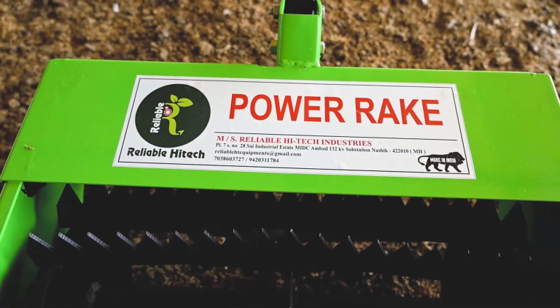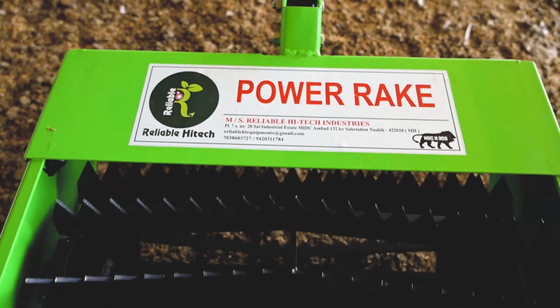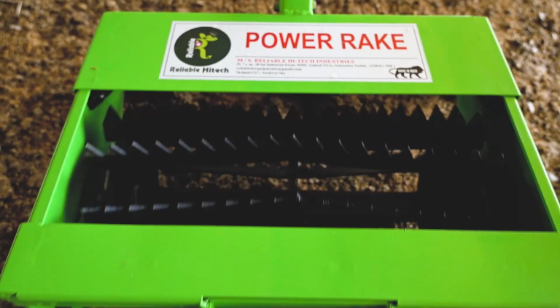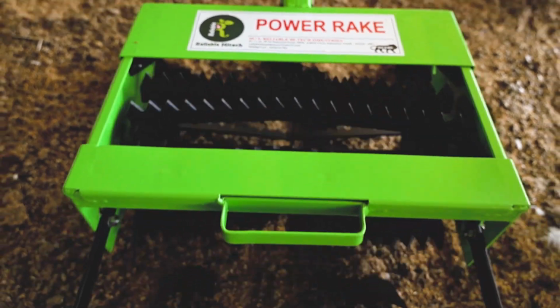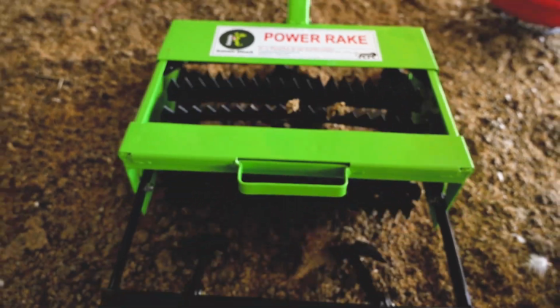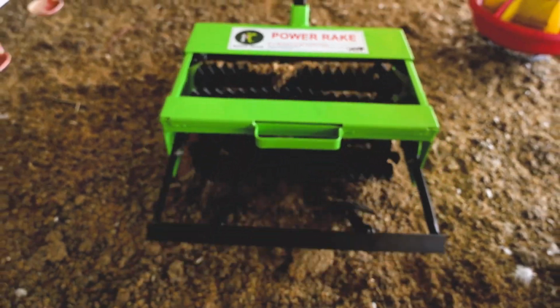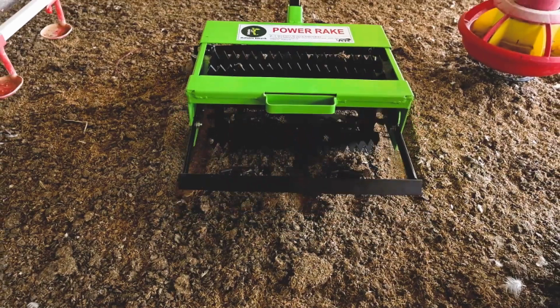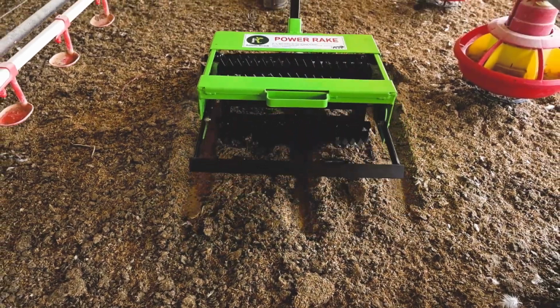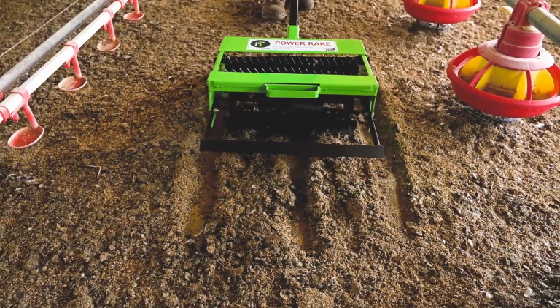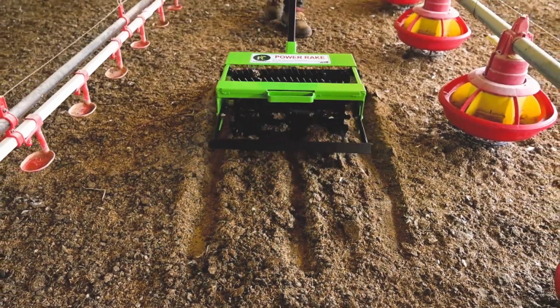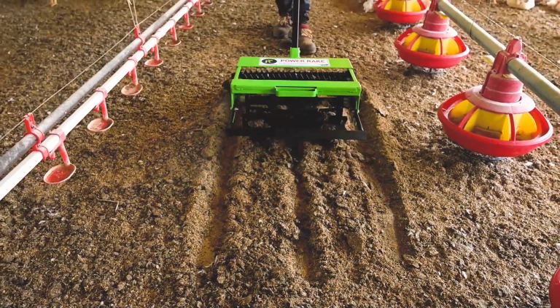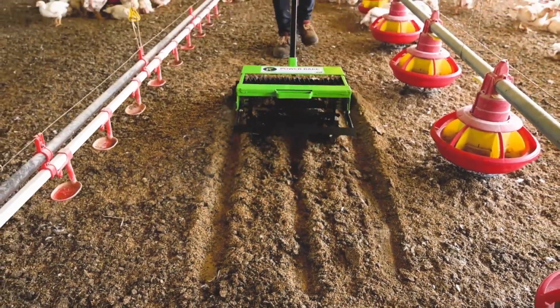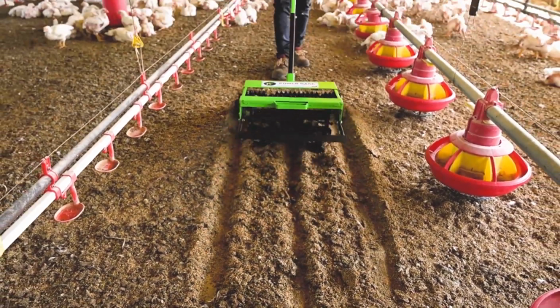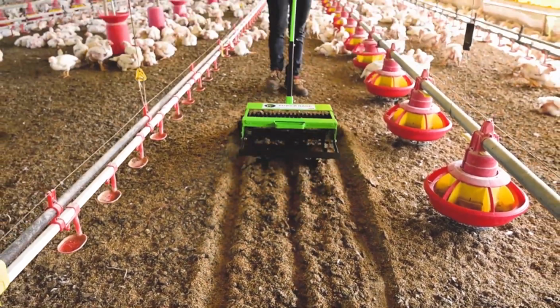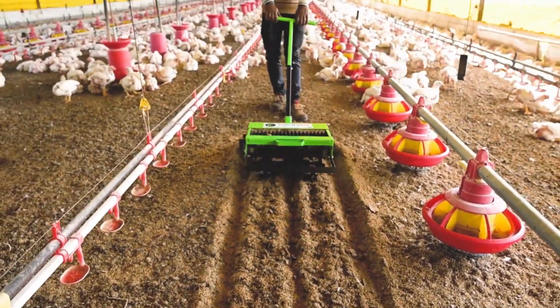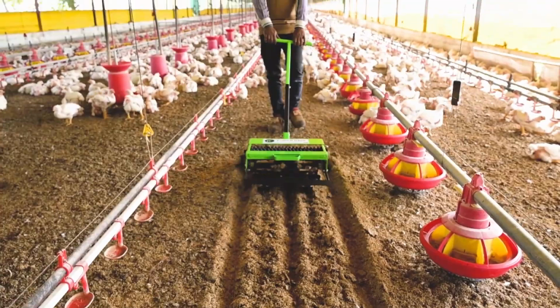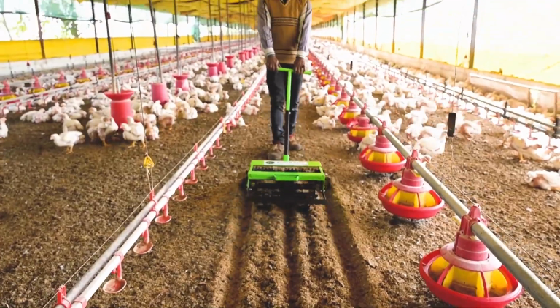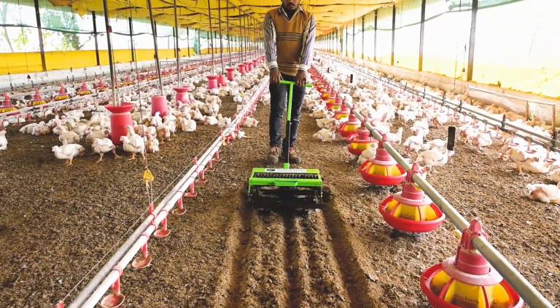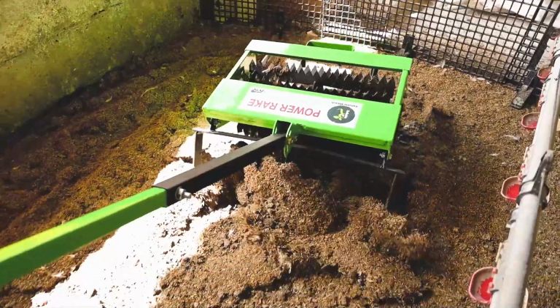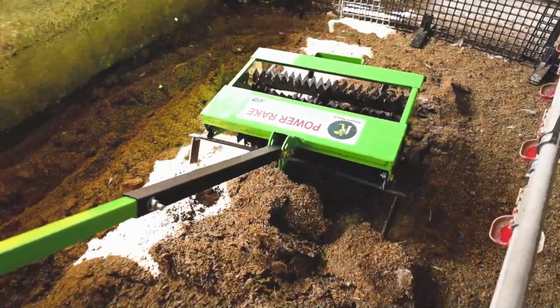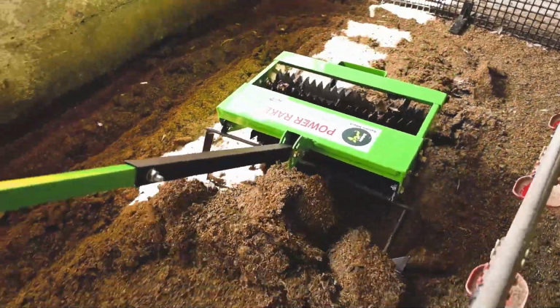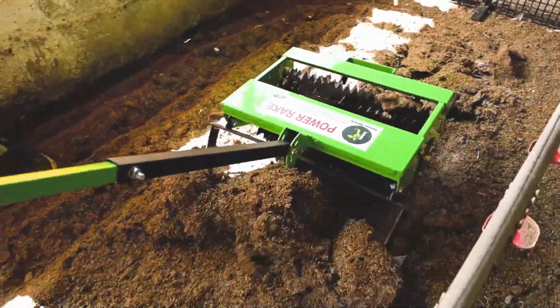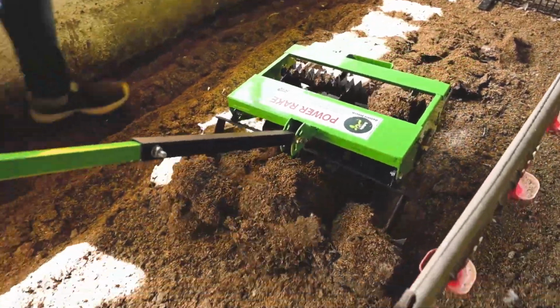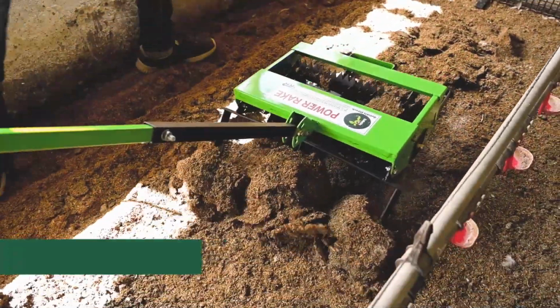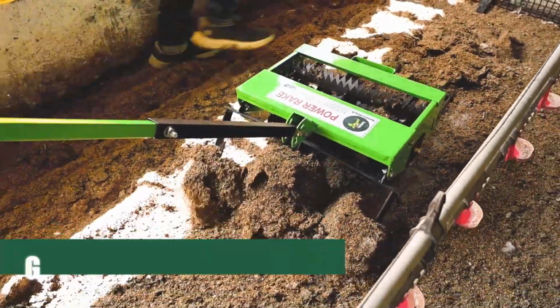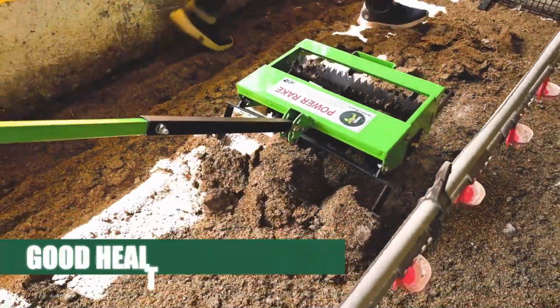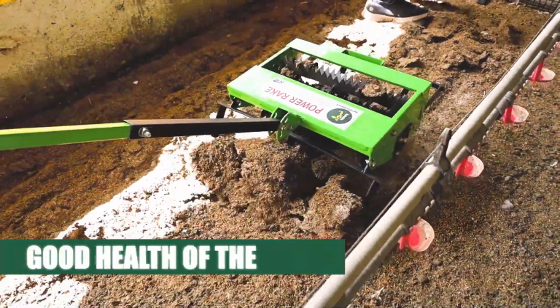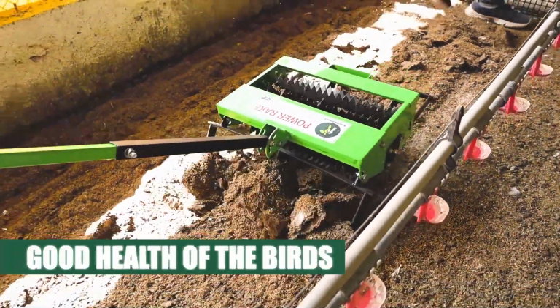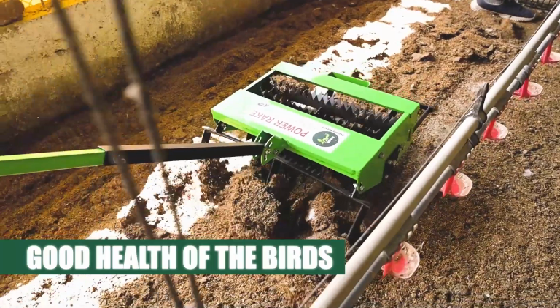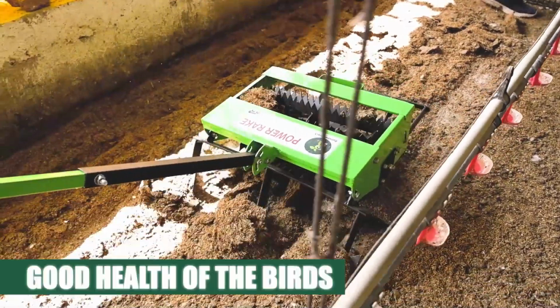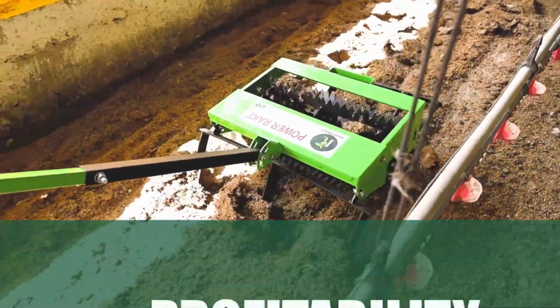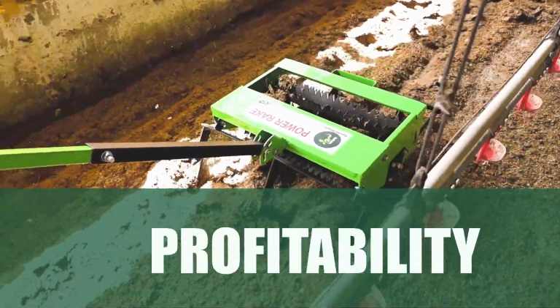Reliable's specially designed and developed raking machine makes chicken litter management easier than ever. Raking is necessary for poultry to keep the good health of the birds and hence the profitability.